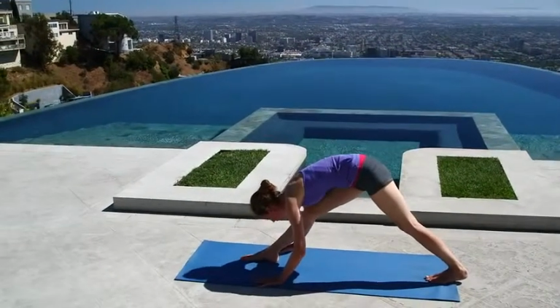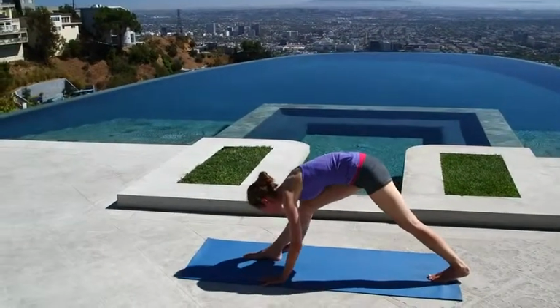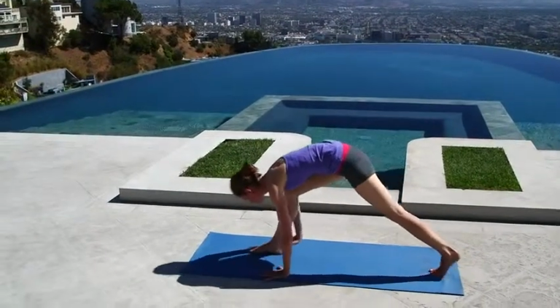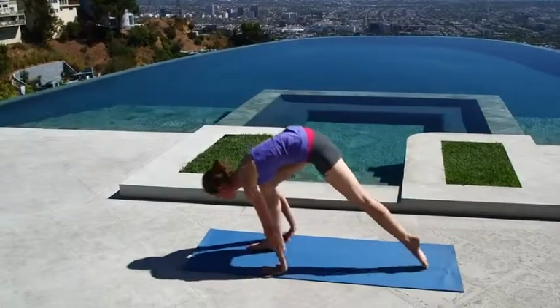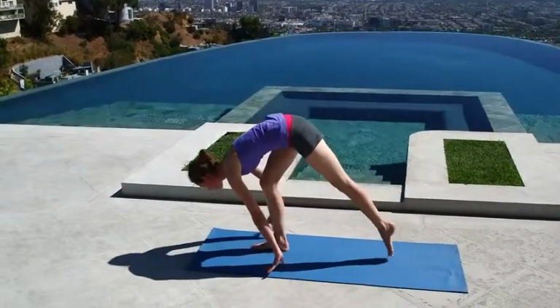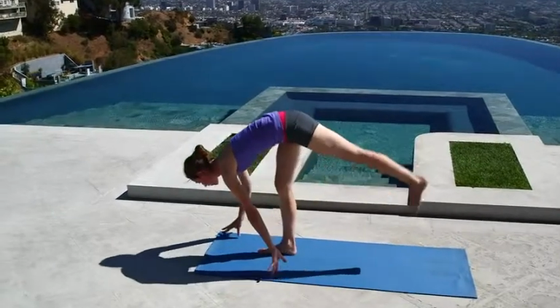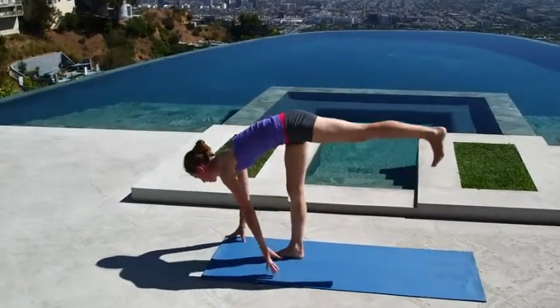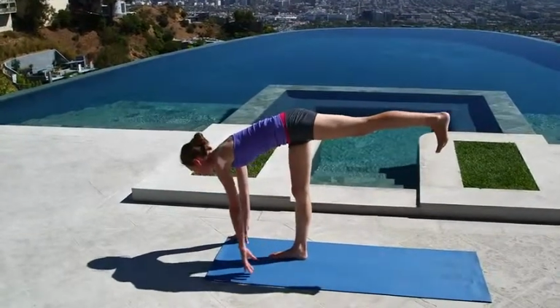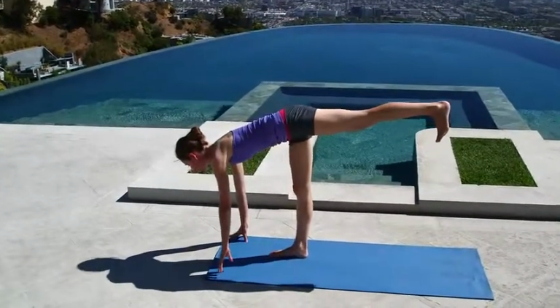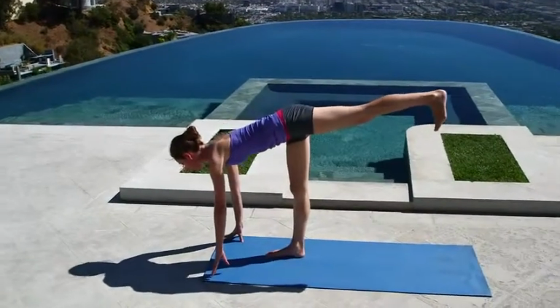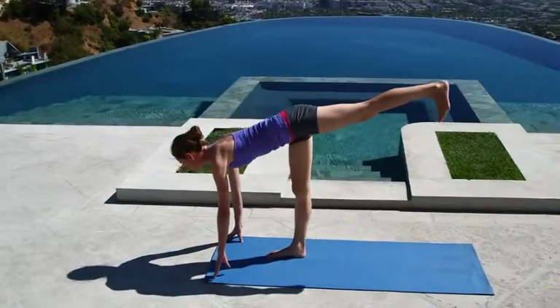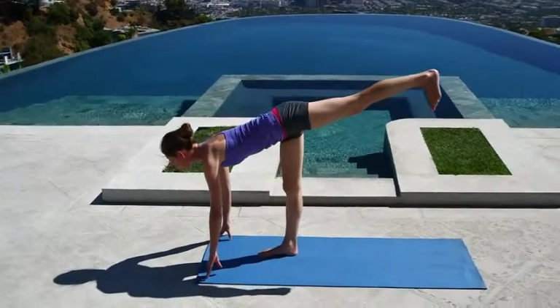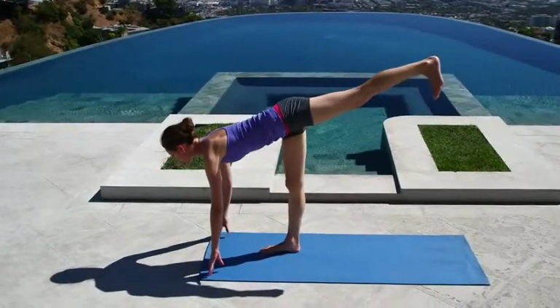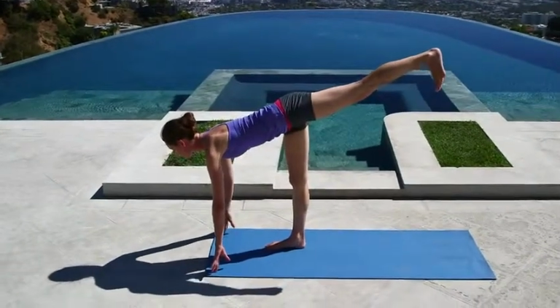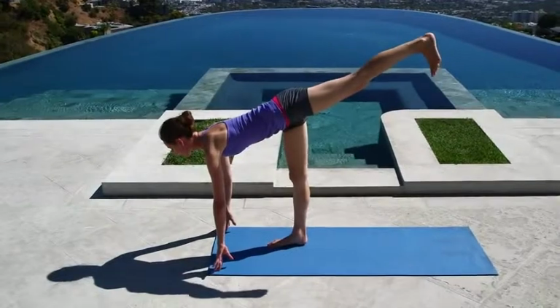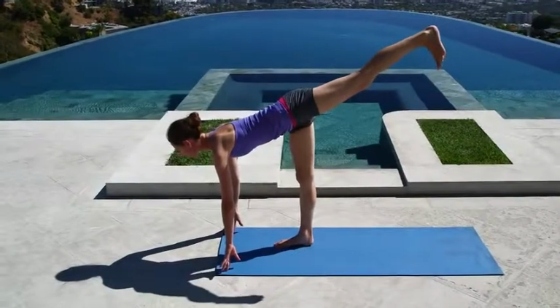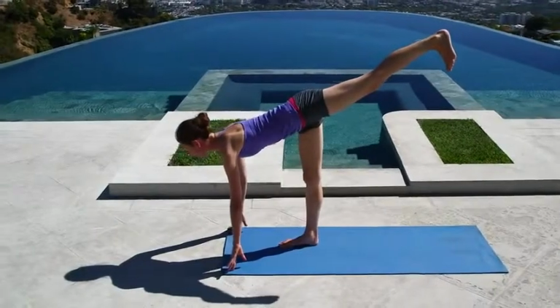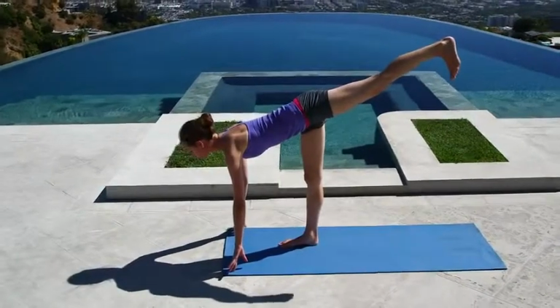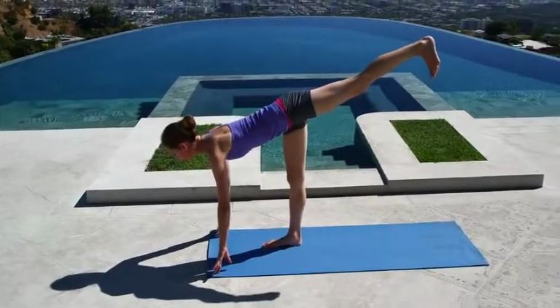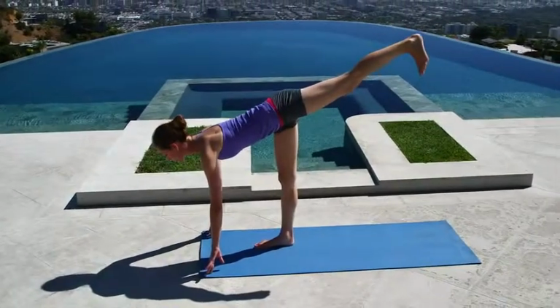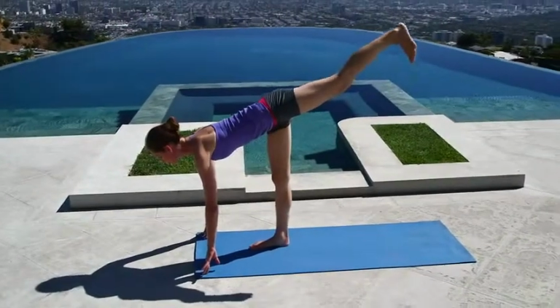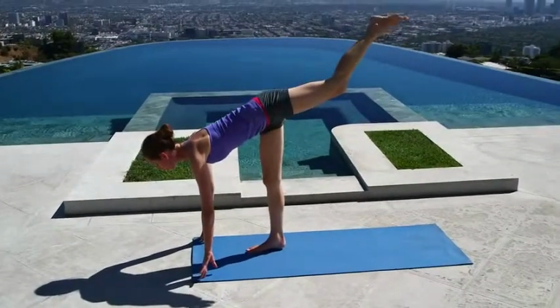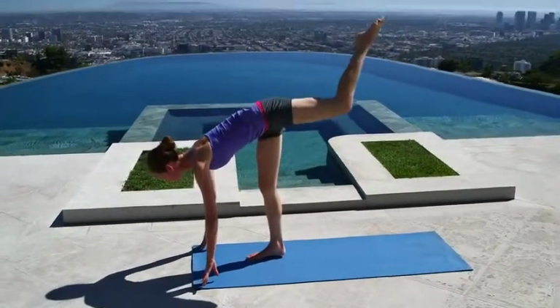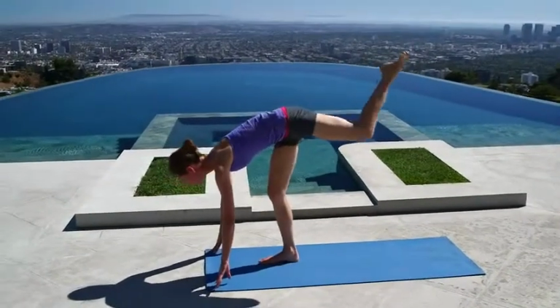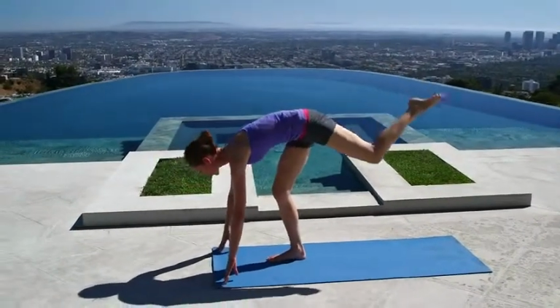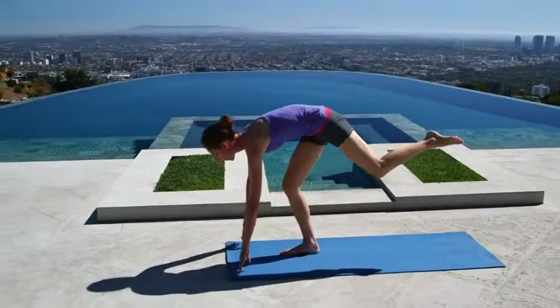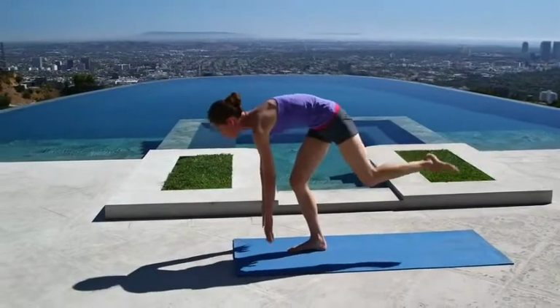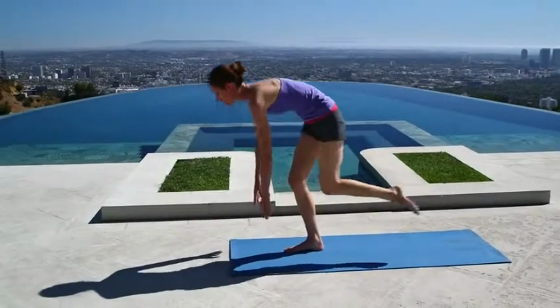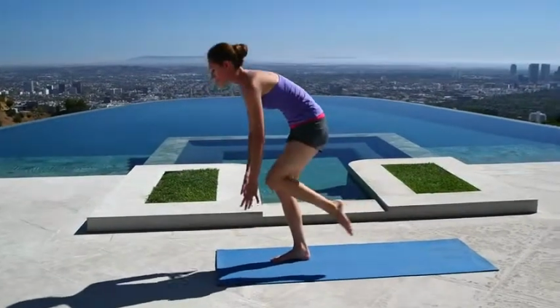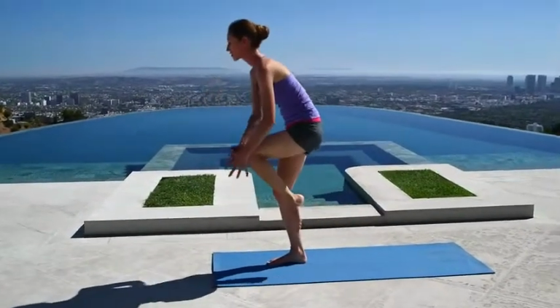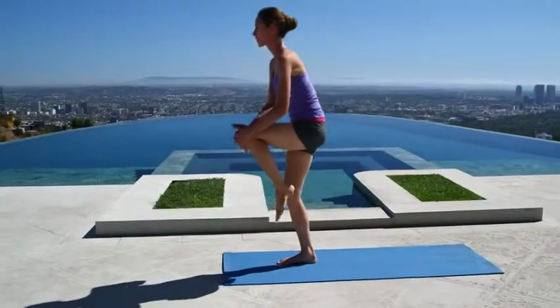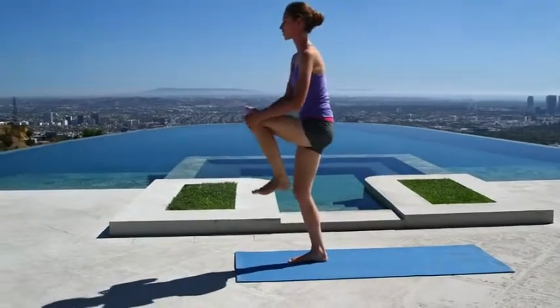We'll visit warrior three from here — put a little bend in your front knee just enough so you can start to shift your weight right on top of your standing leg, top of your head floating forward, heel reaching back behind you. Then round all the way up to stand — soften the knees, round your back, give this knee a nice squeeze.